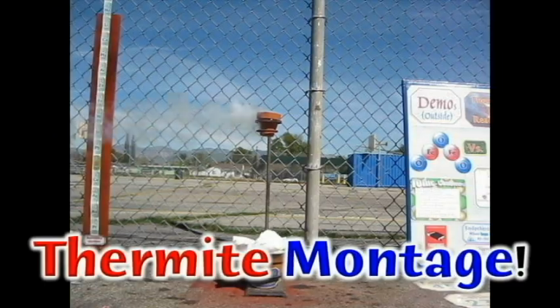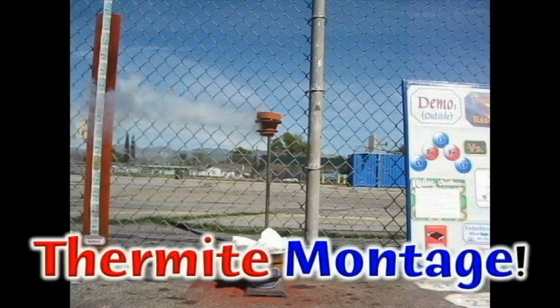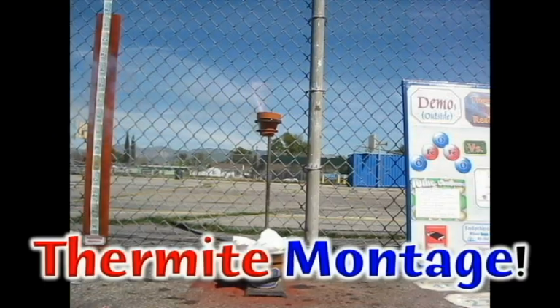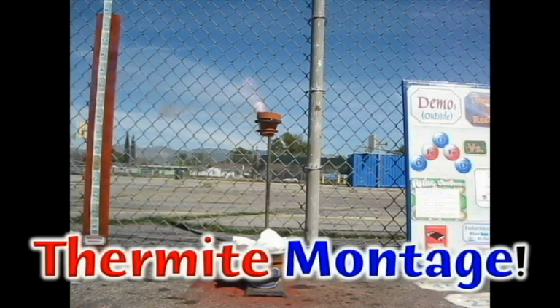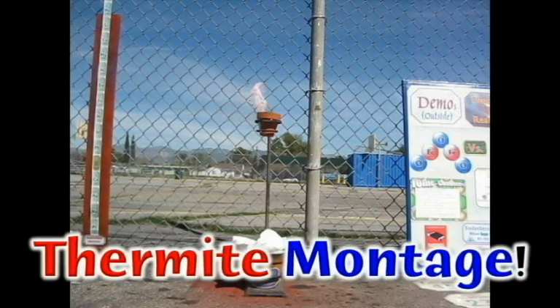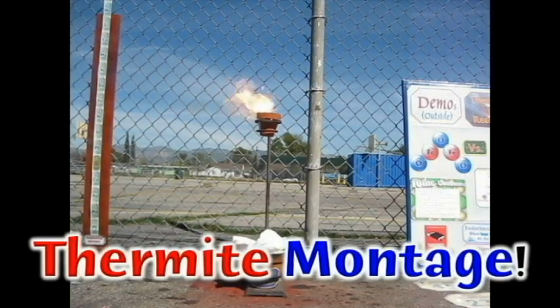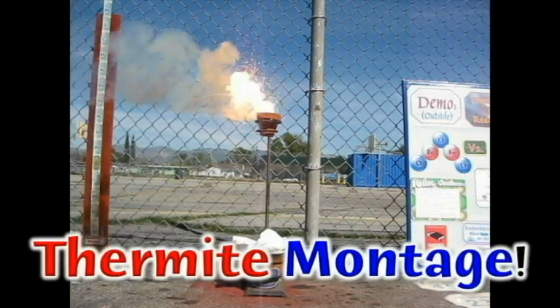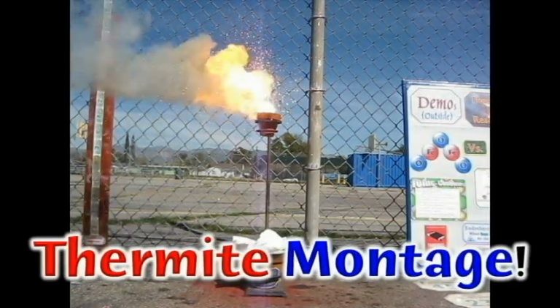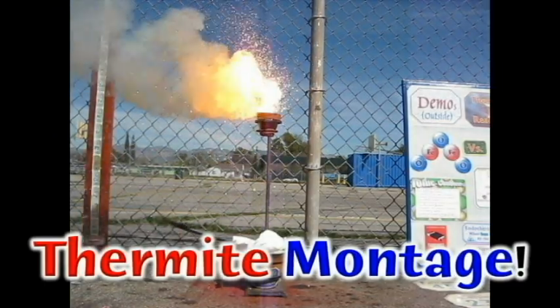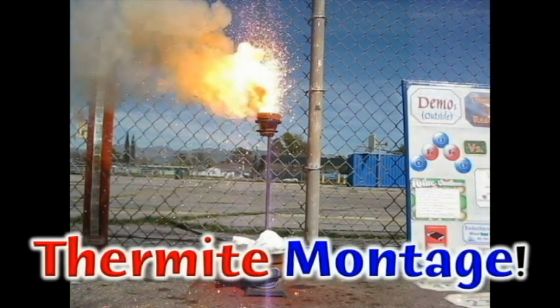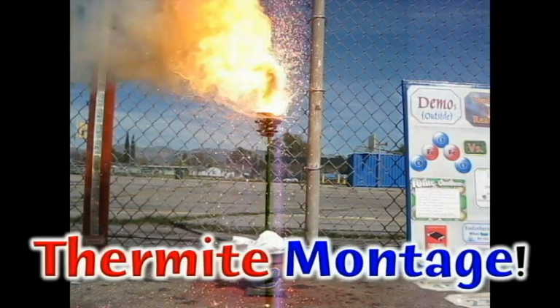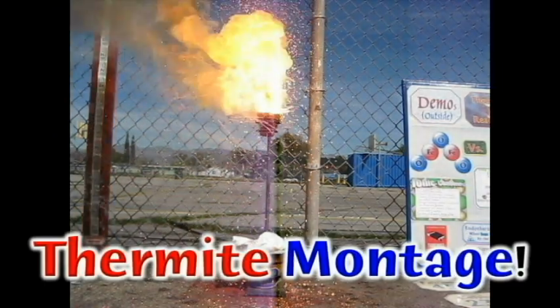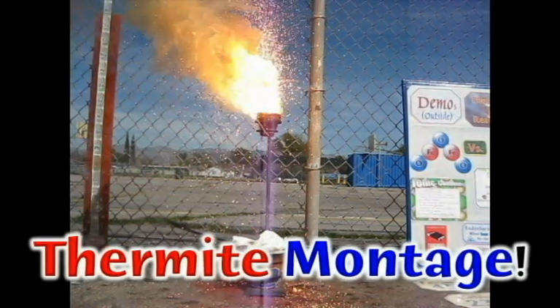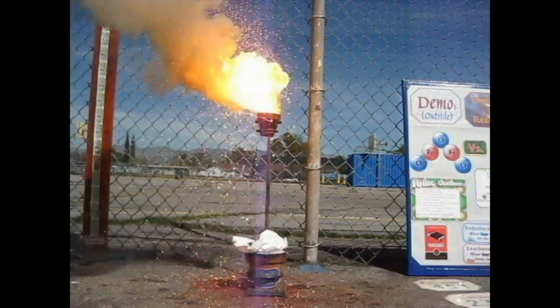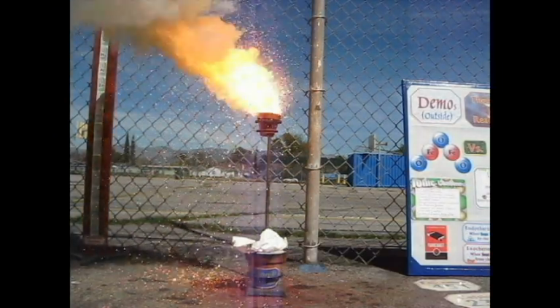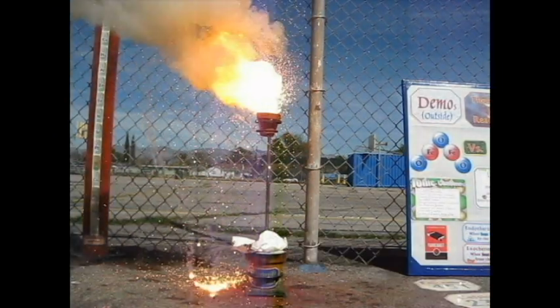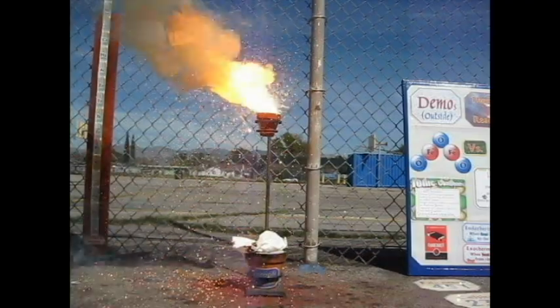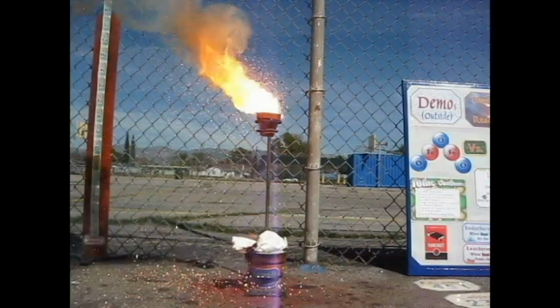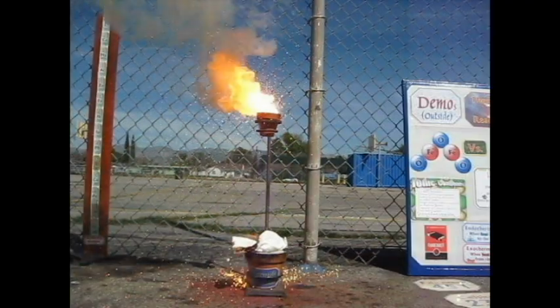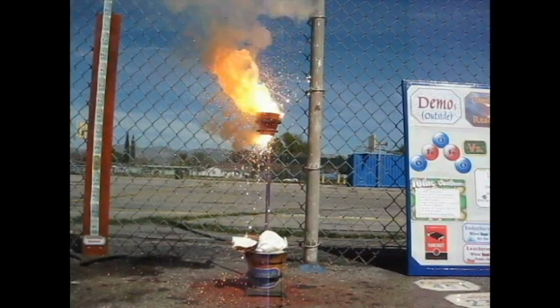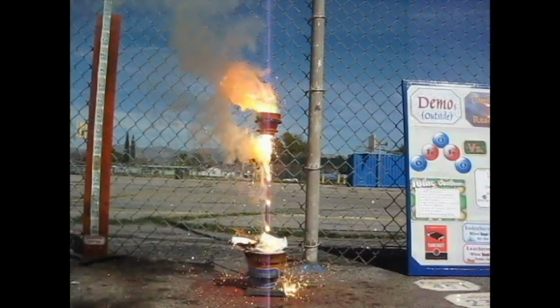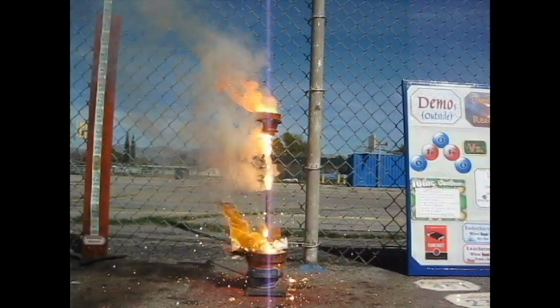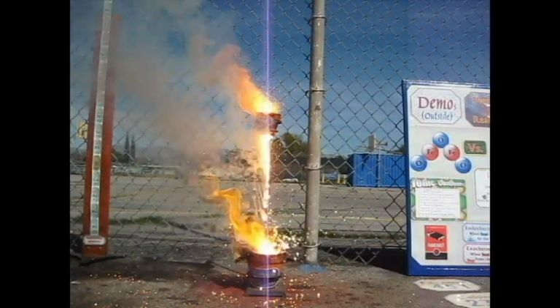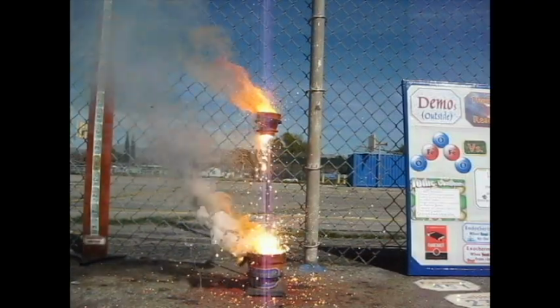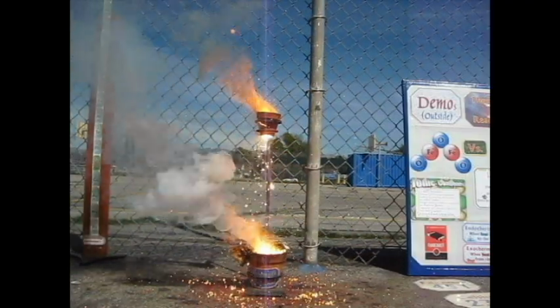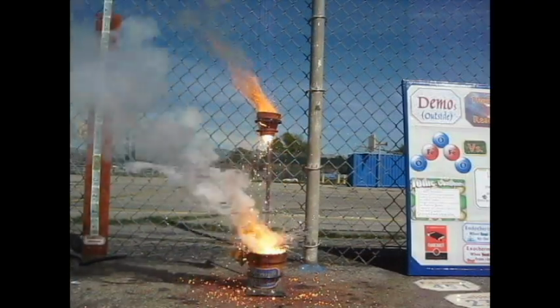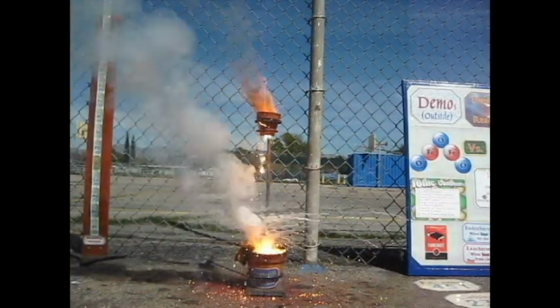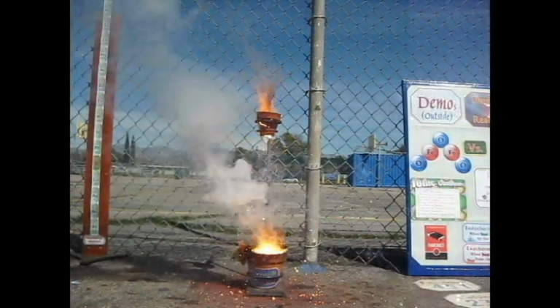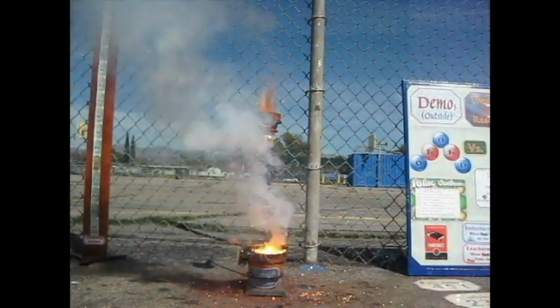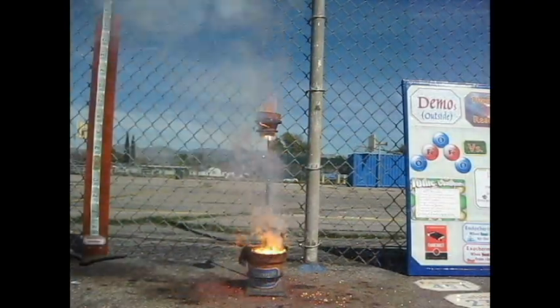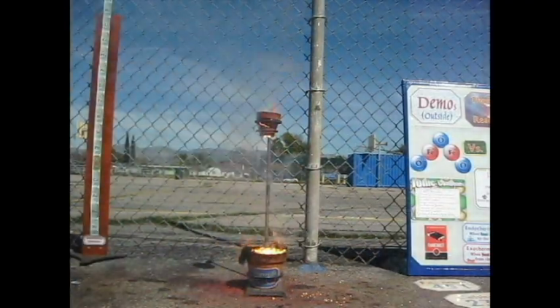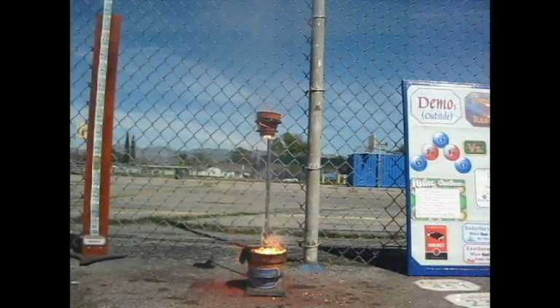So let's see — that's the initiating reaction on the top. Watch the bottom, watch the bottom, watch the bottom. Come on, come on — there it goes. Molten iron, molten alumina, molten iron and alumina.